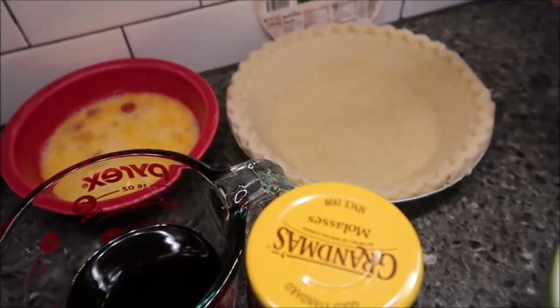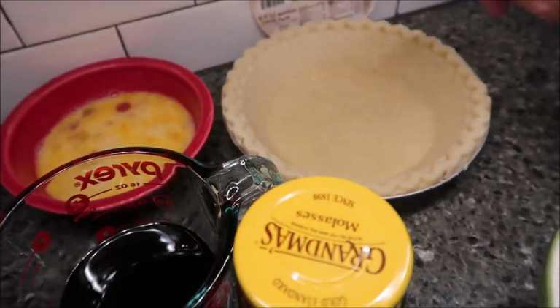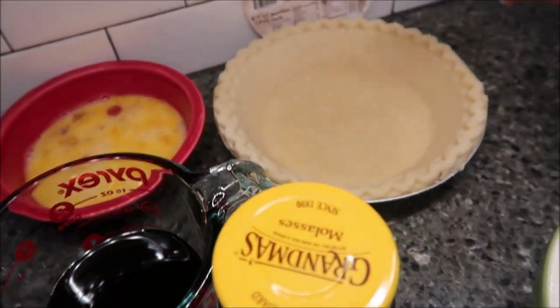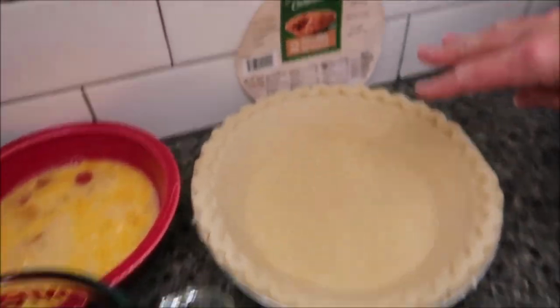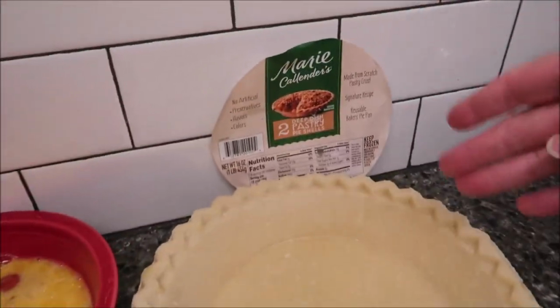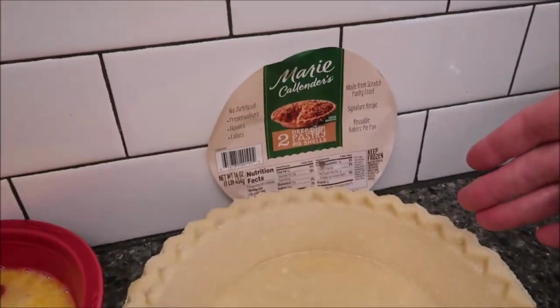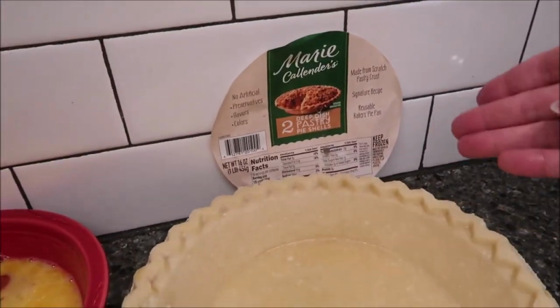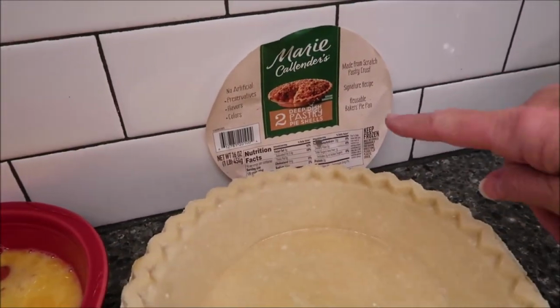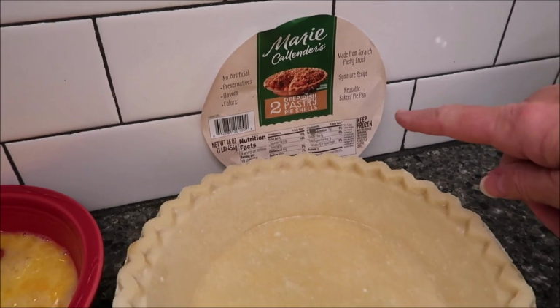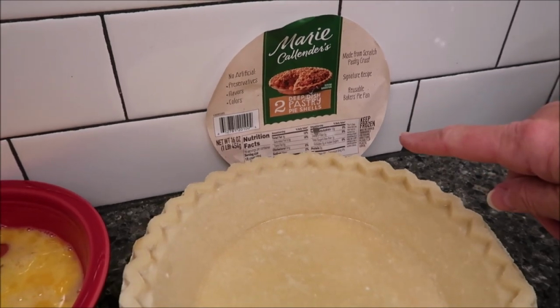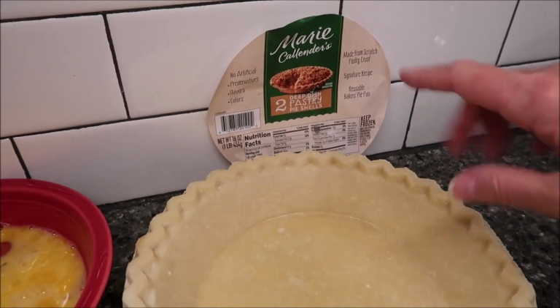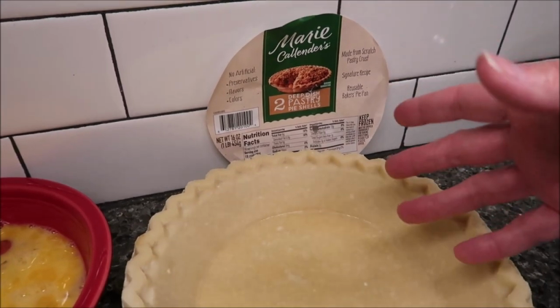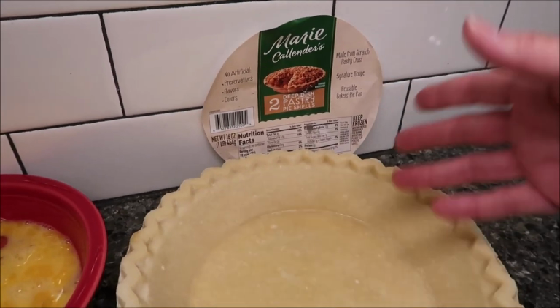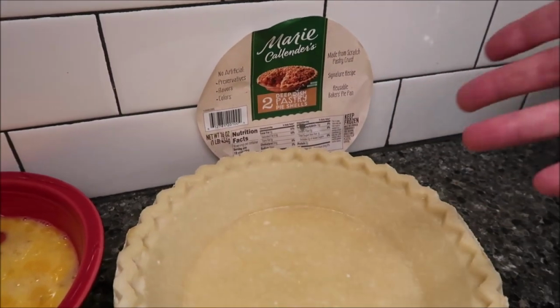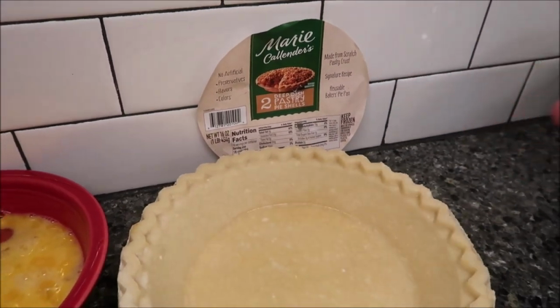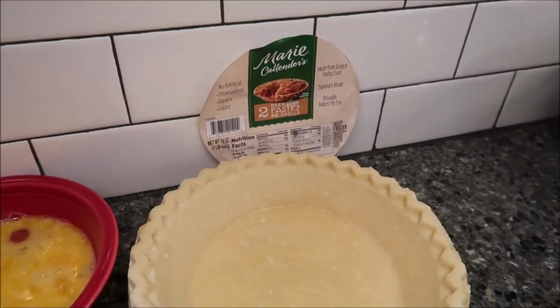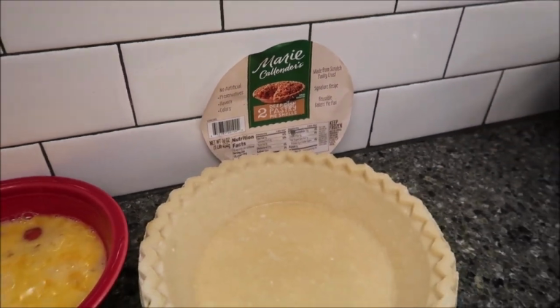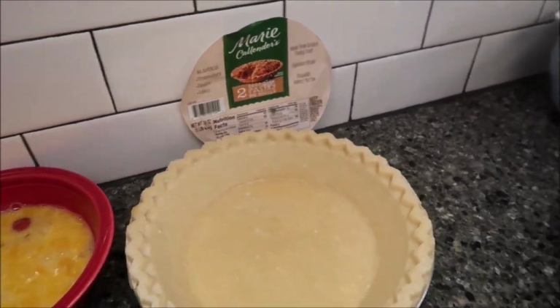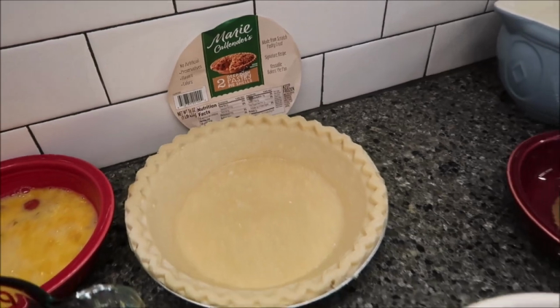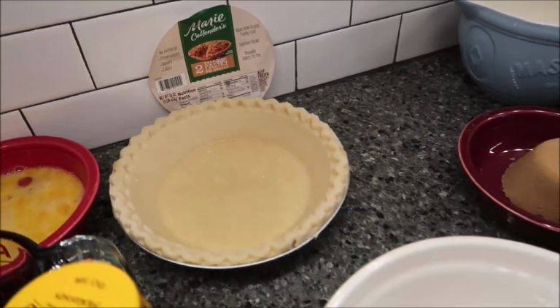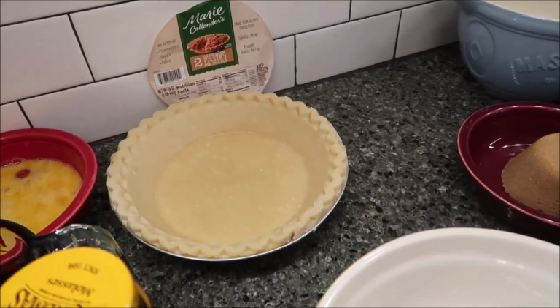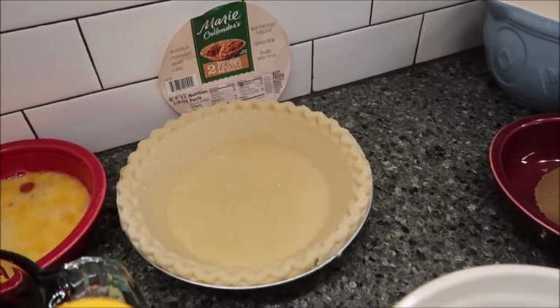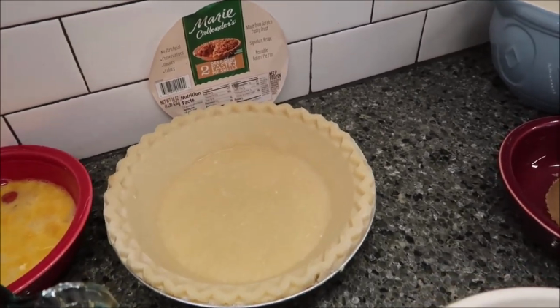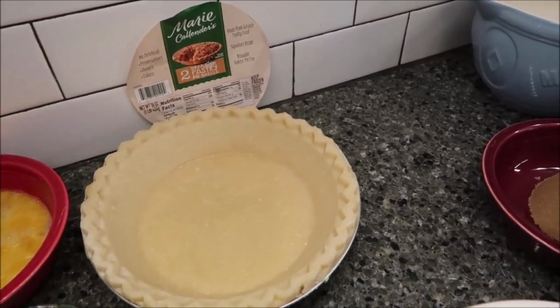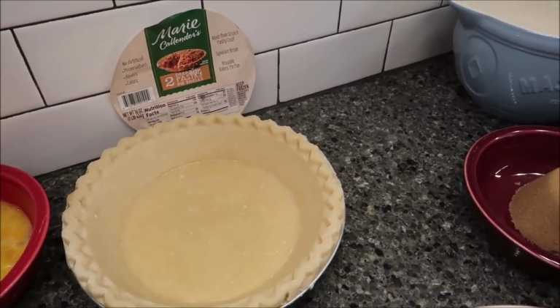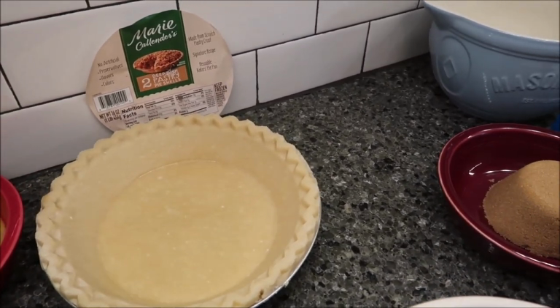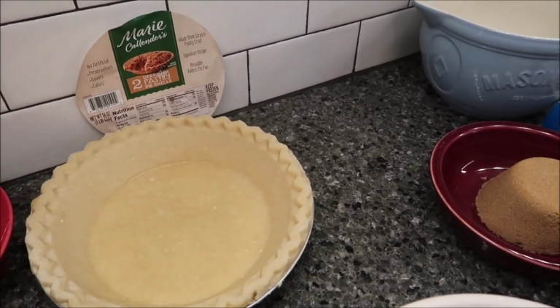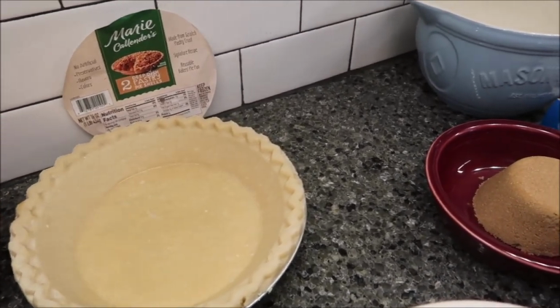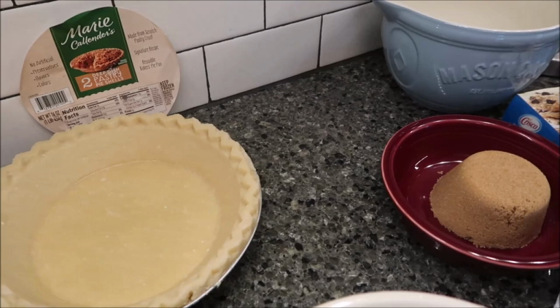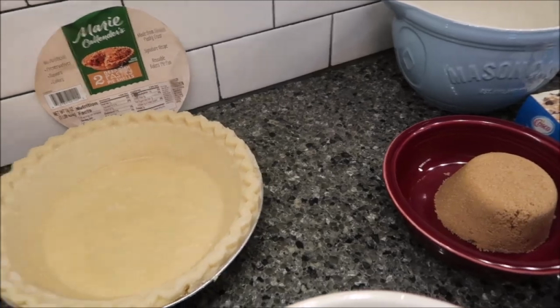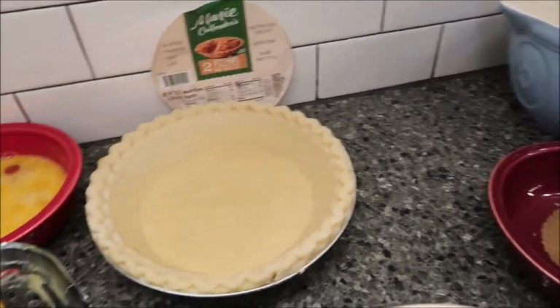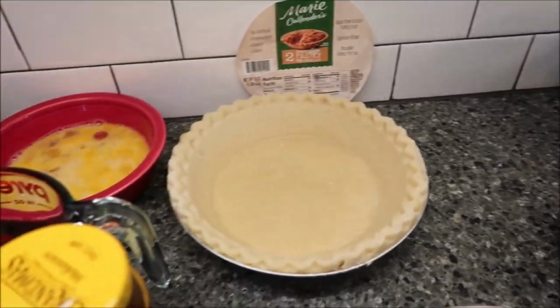This is a Marie Callender frozen deep dish pastry pie shell. Hopefully that's okay — that's what Walmart had, that's the only one they had. They had Great Value but they were broken all to pieces. That's what you need for the pie.